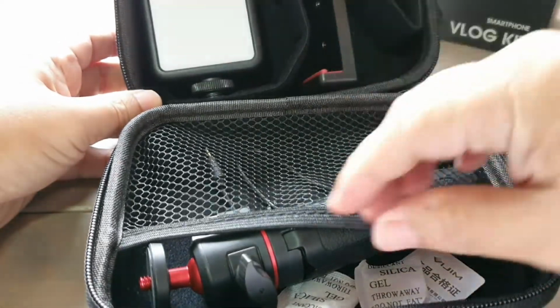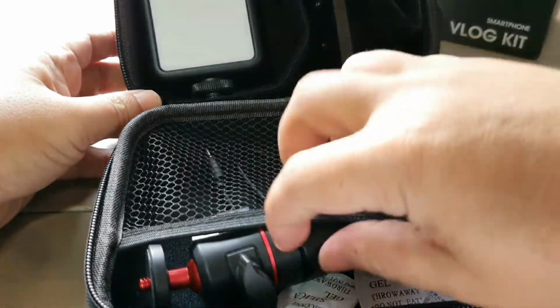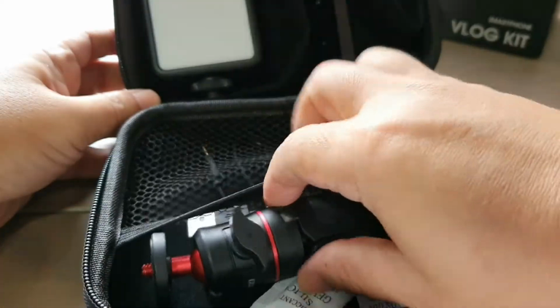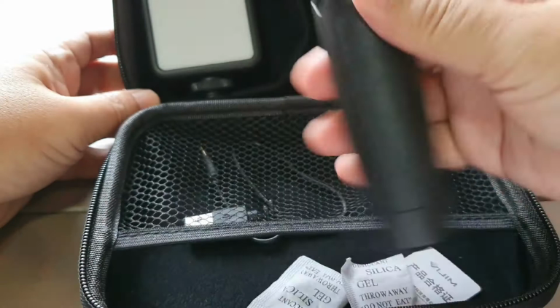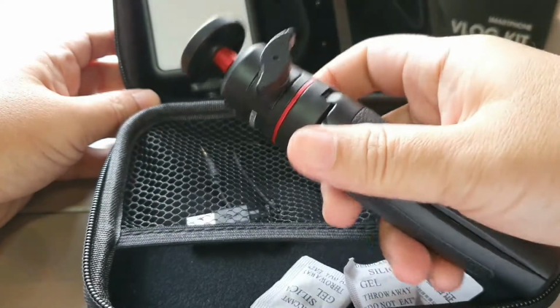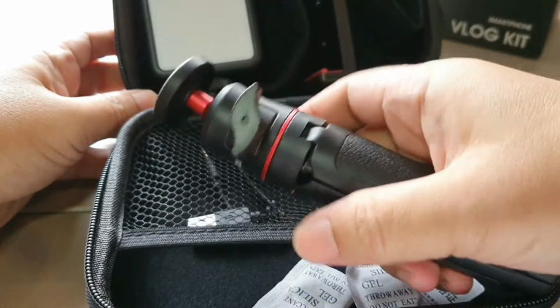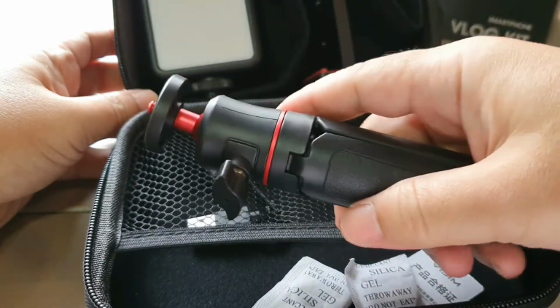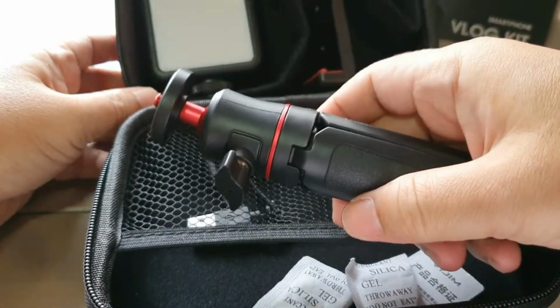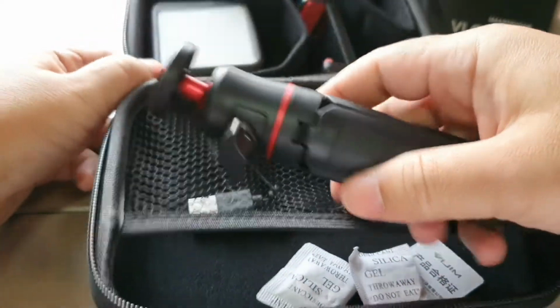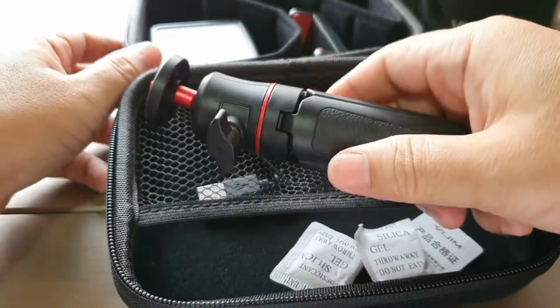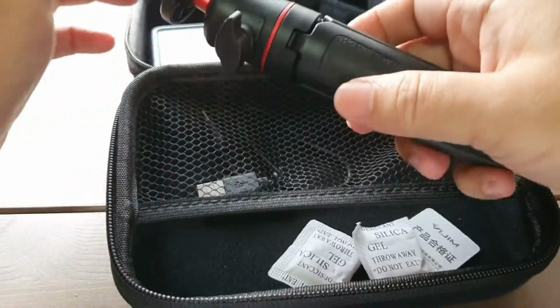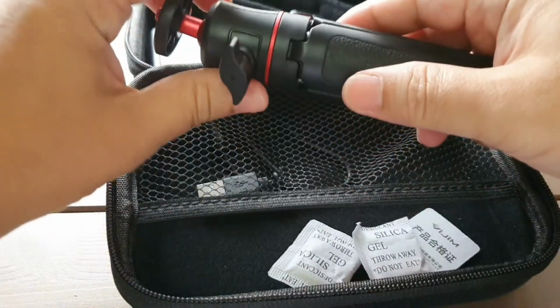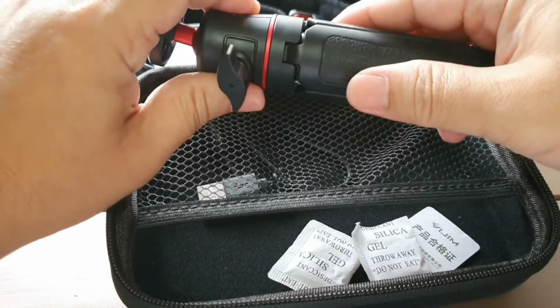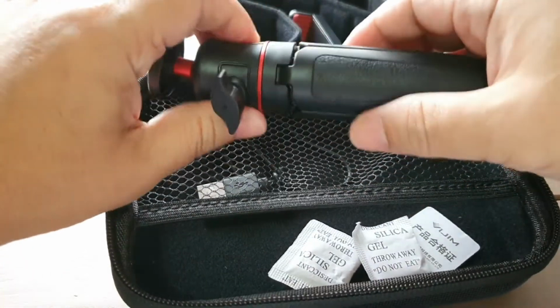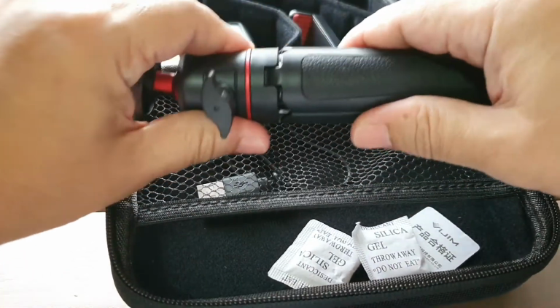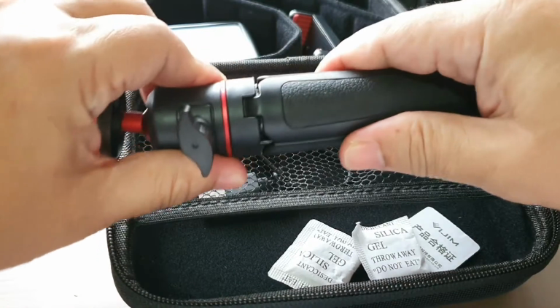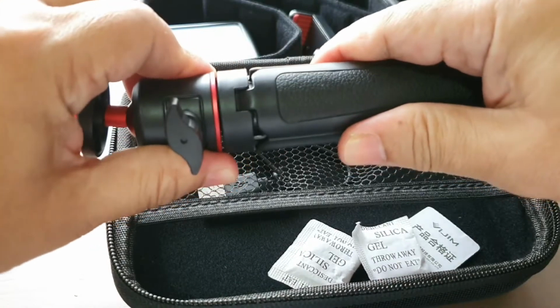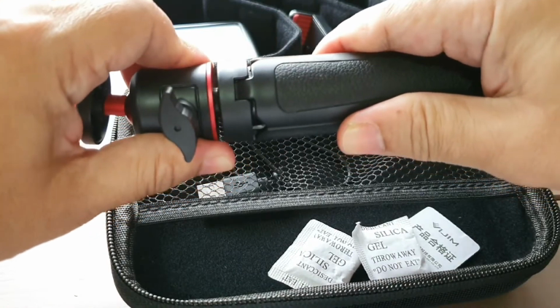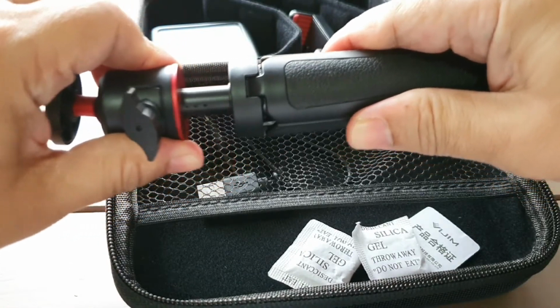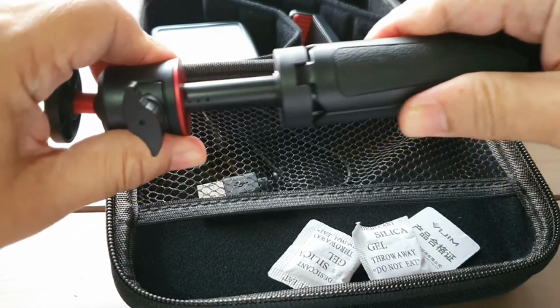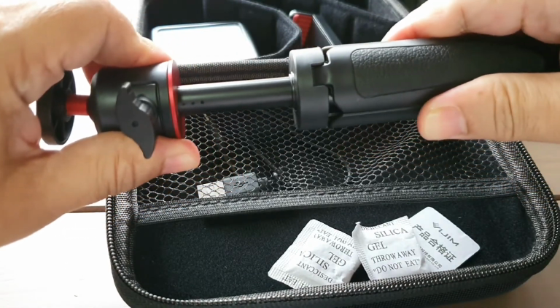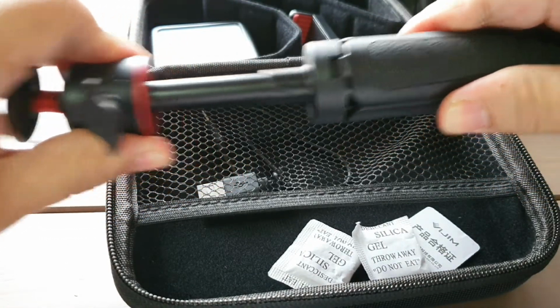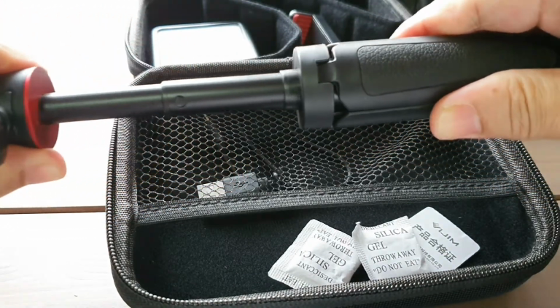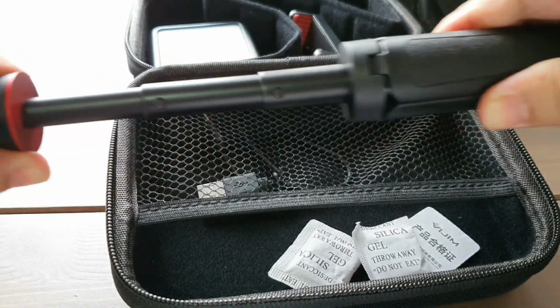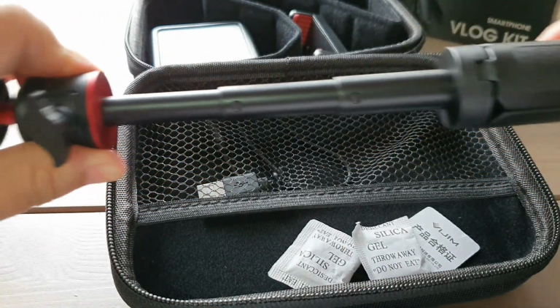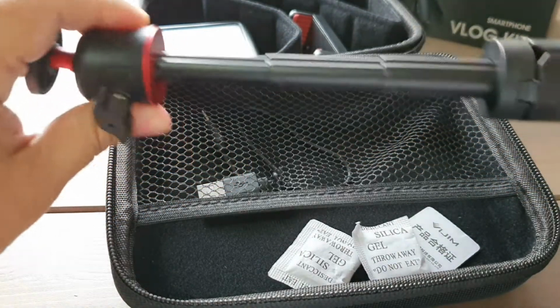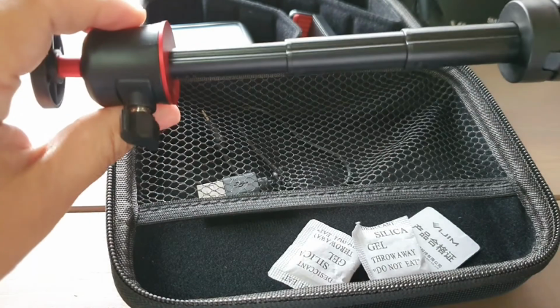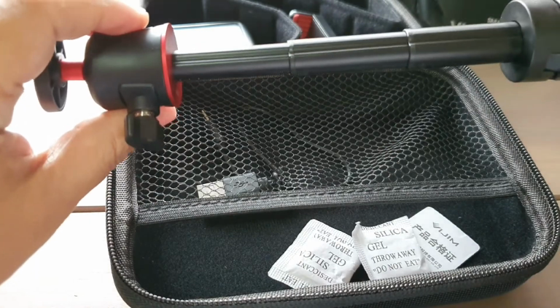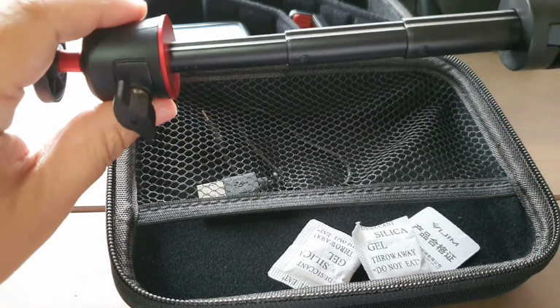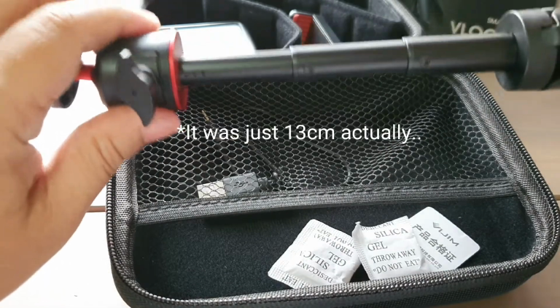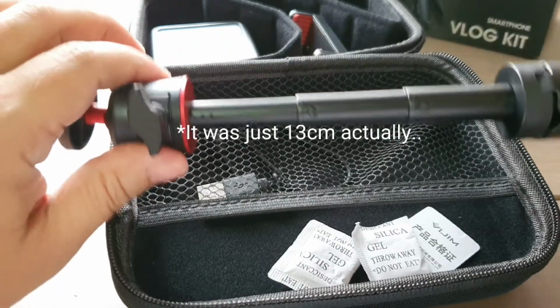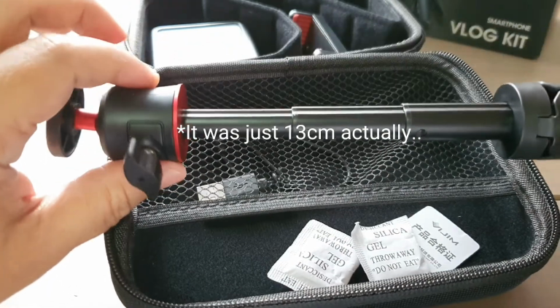And here's the selfie stick which can be extended, but not too long — probably about 30 centimetres.